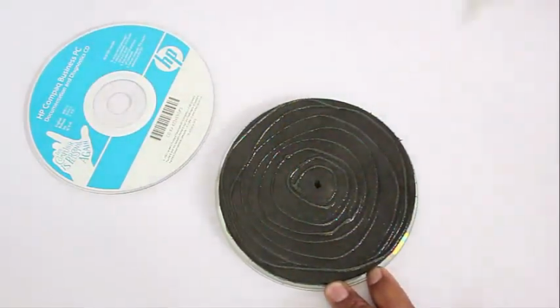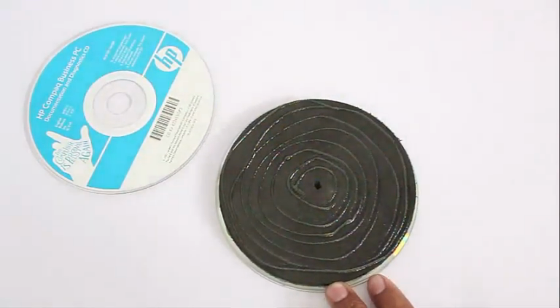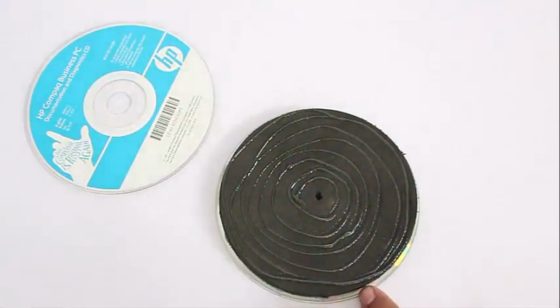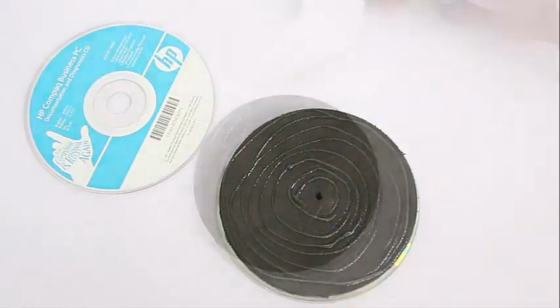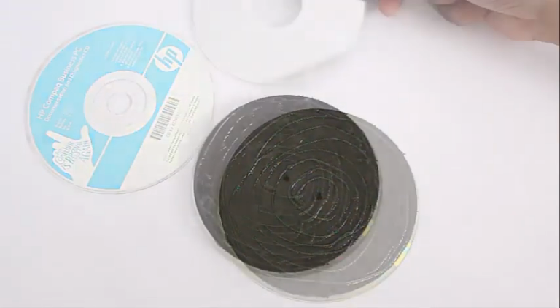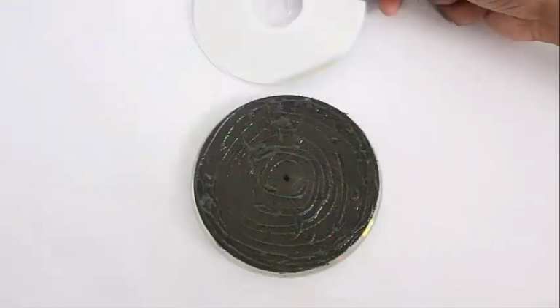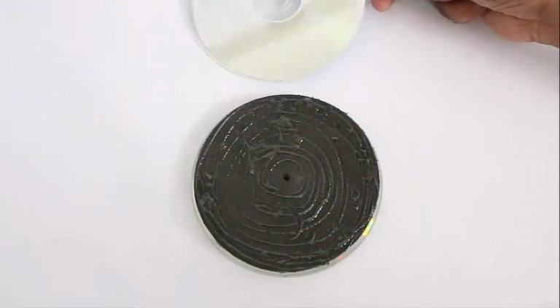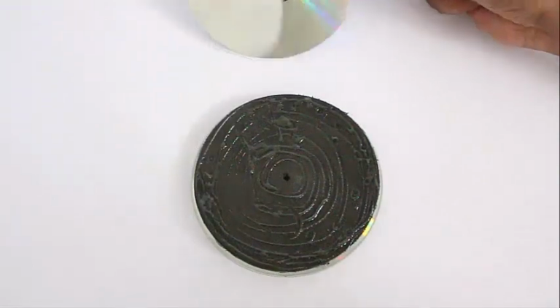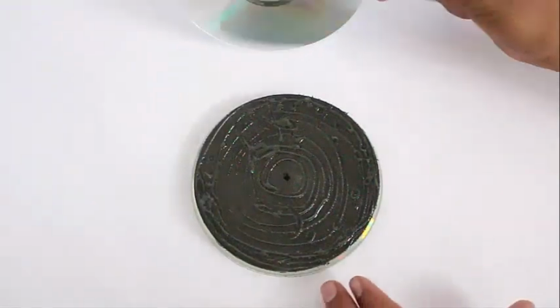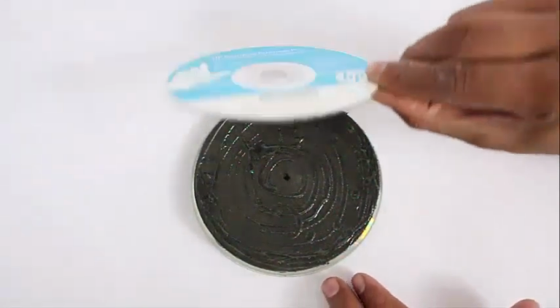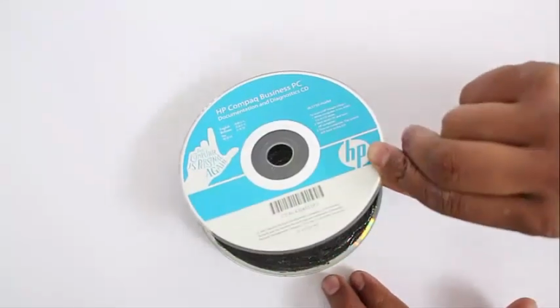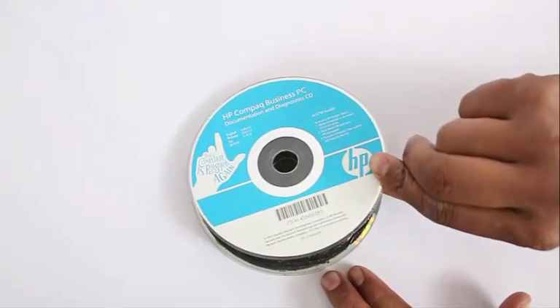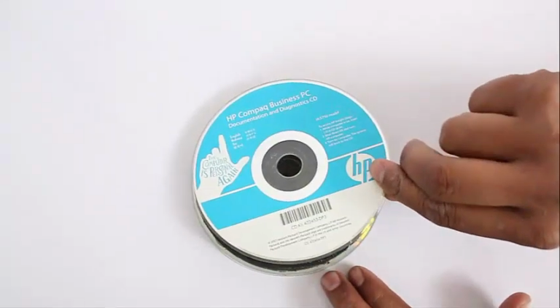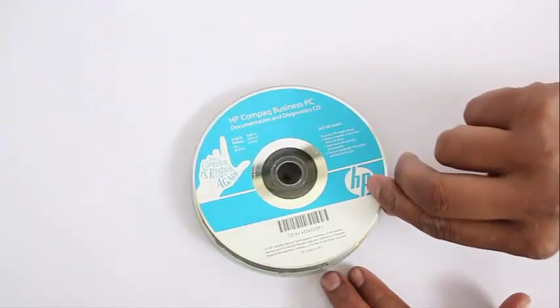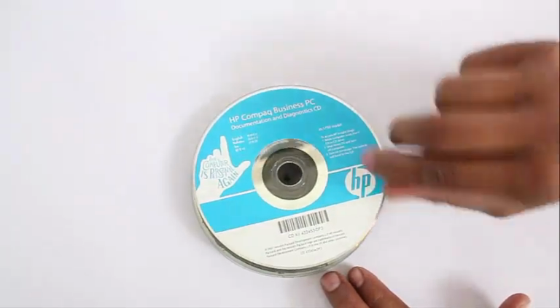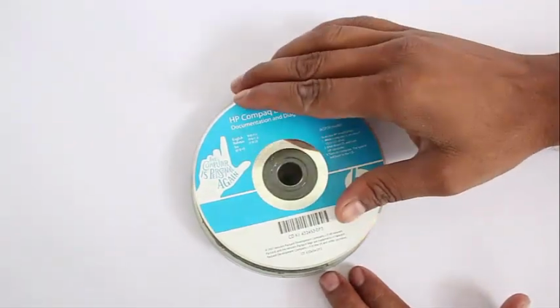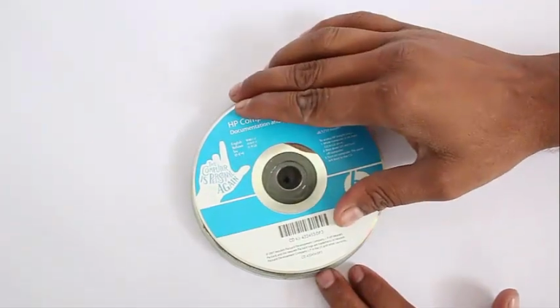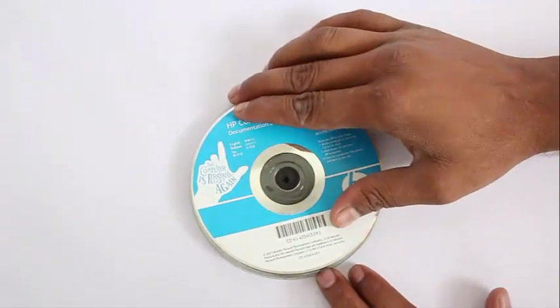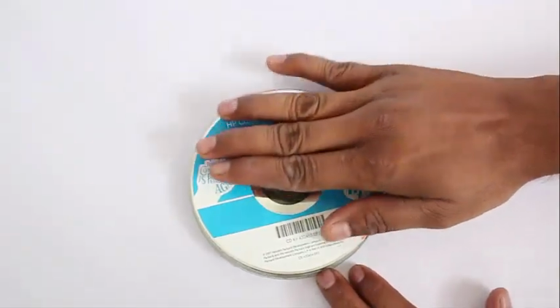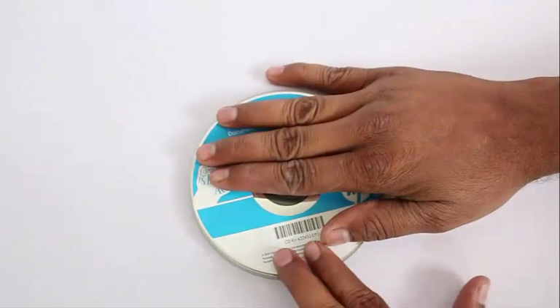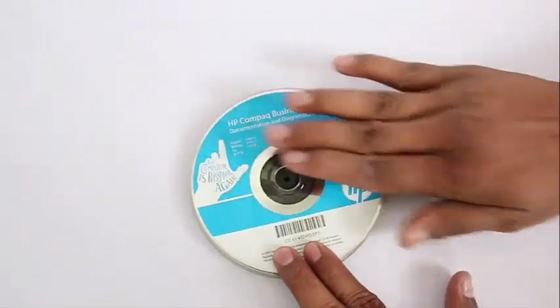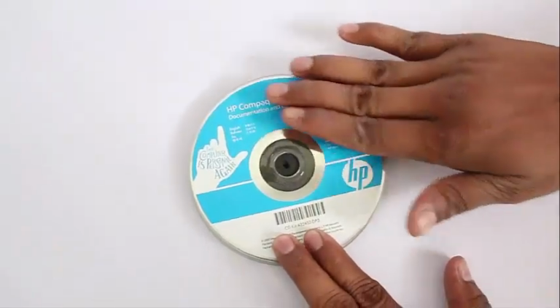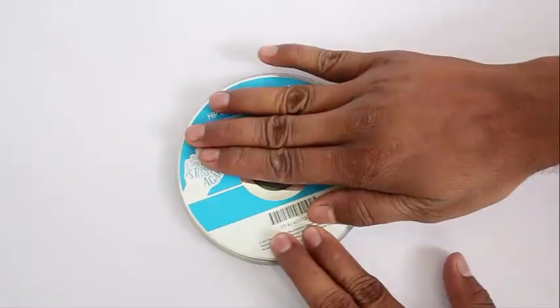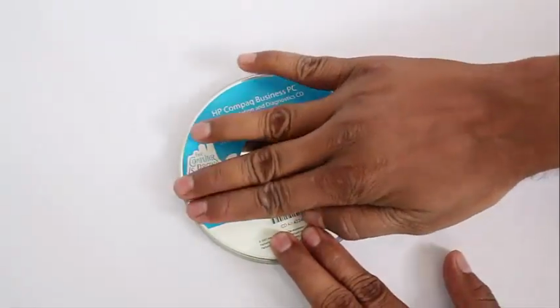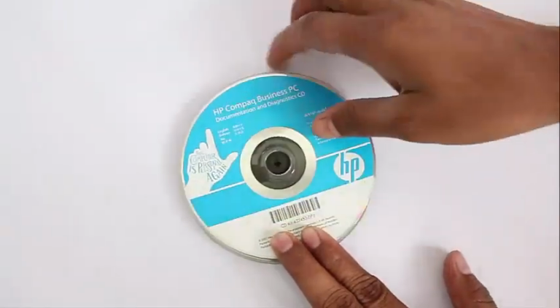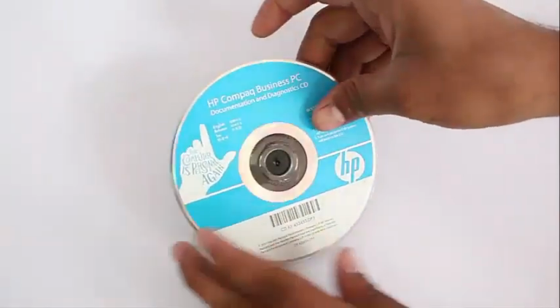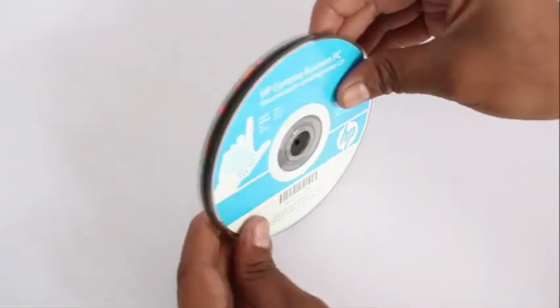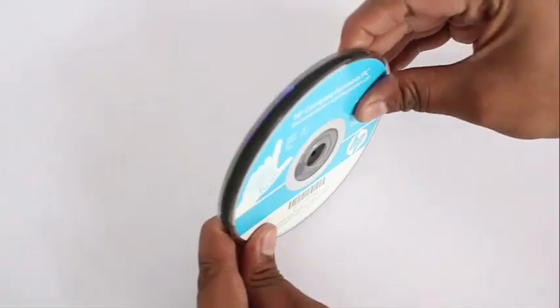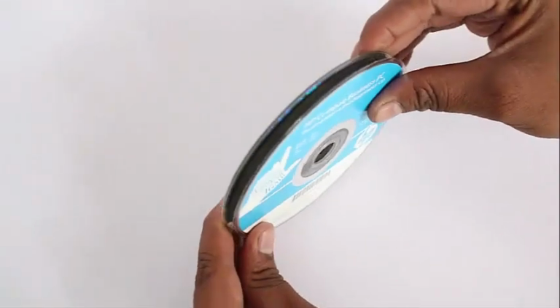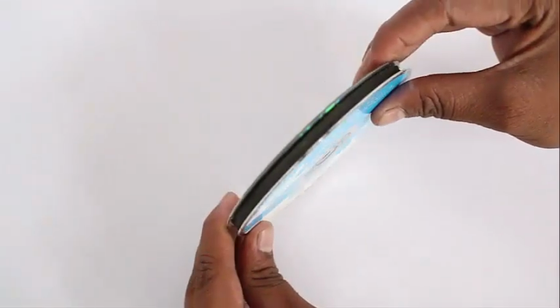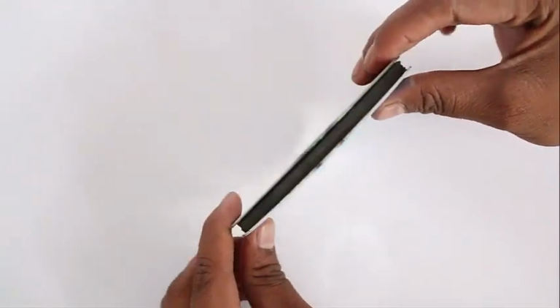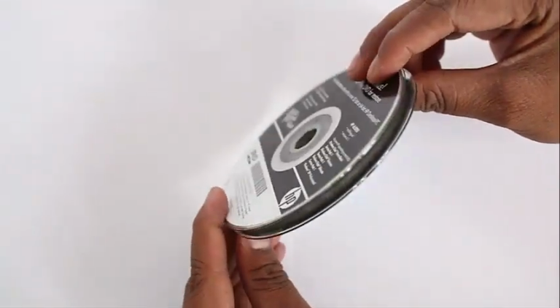Now you stick the second CD on top of the rubber disc, which is slightly smaller in diameter compared to the CDs, and you make a big improvised pulley. You can see the crevice.